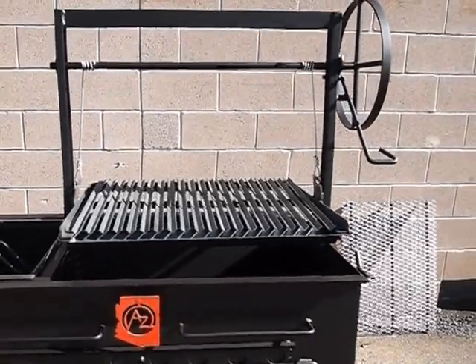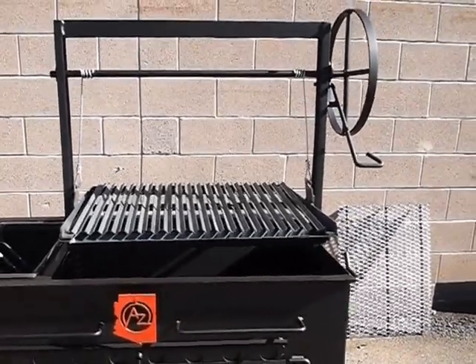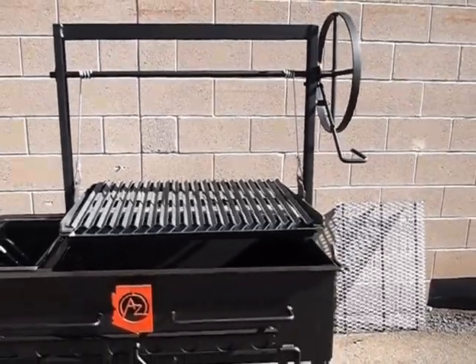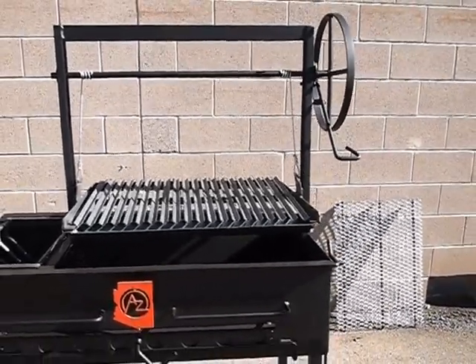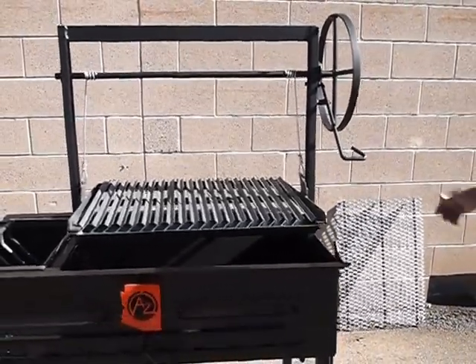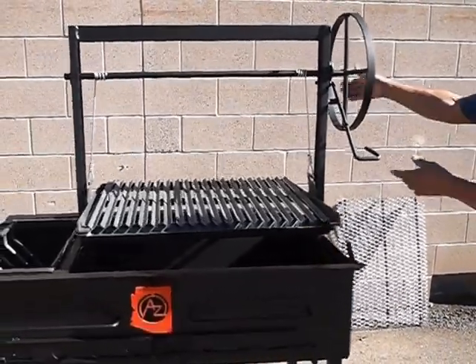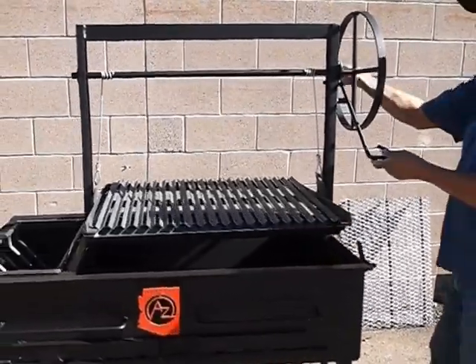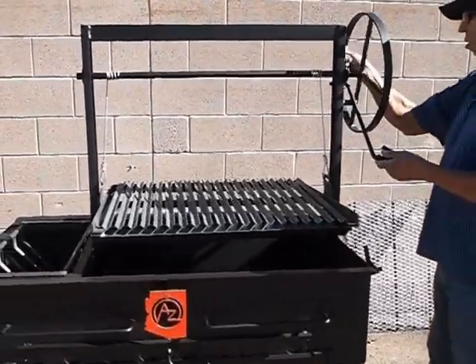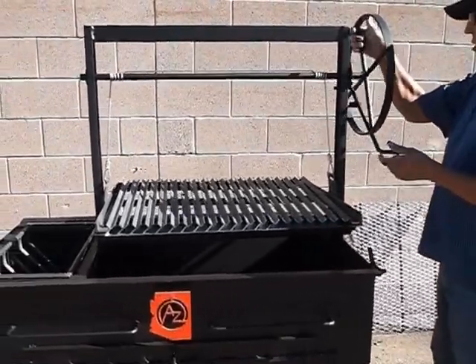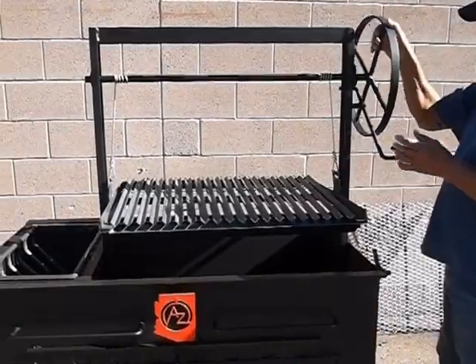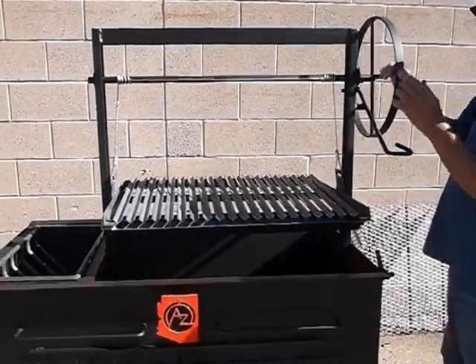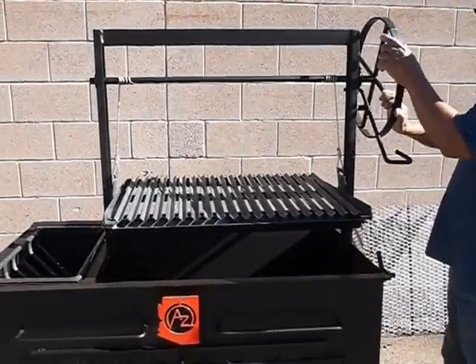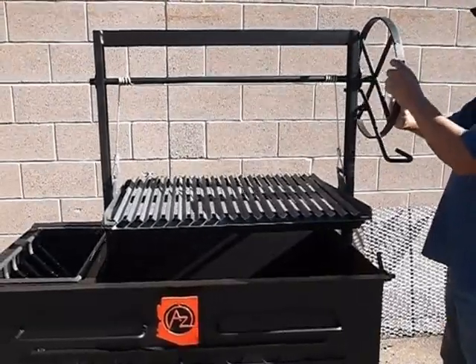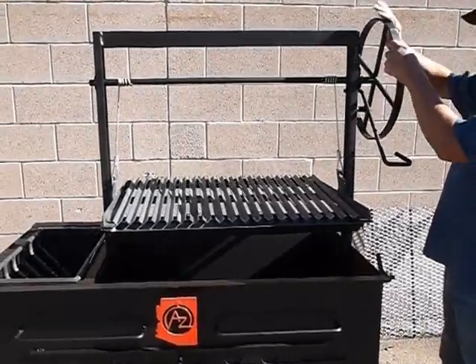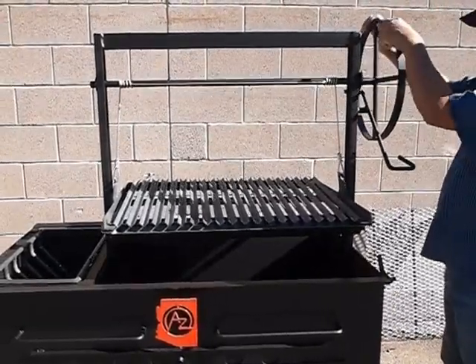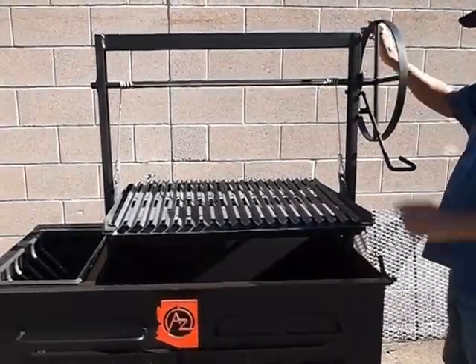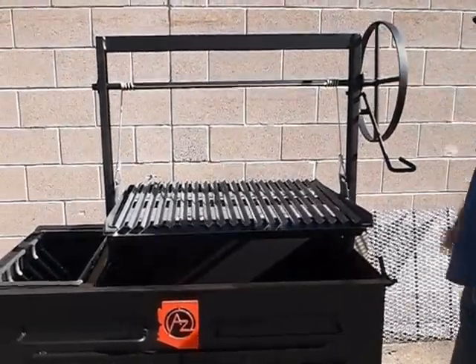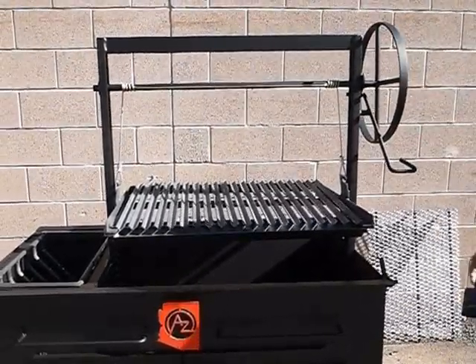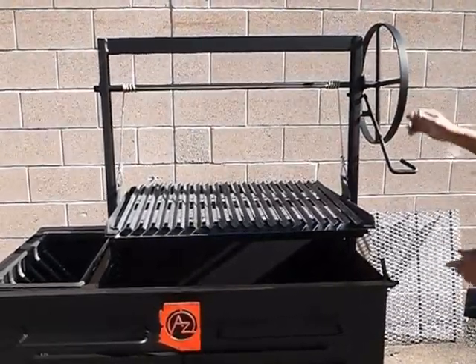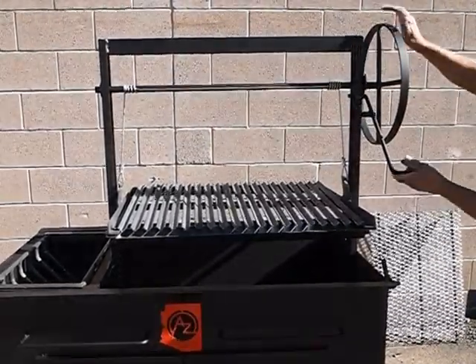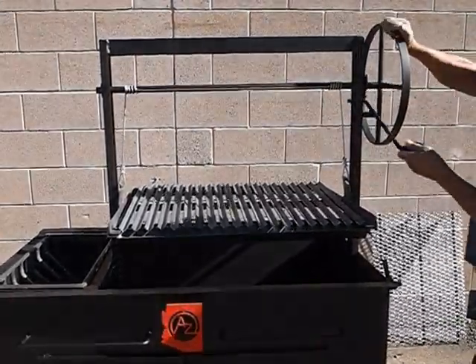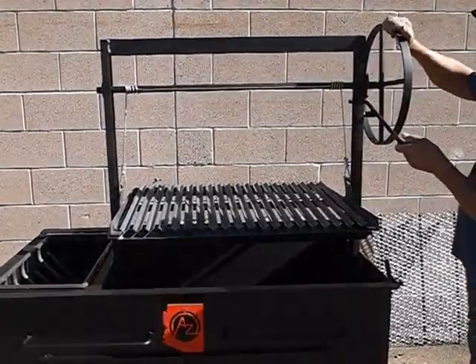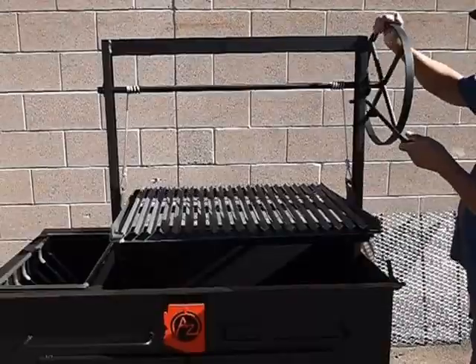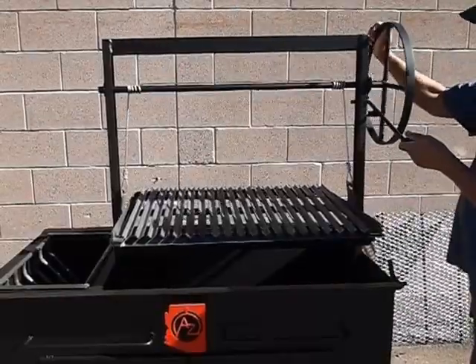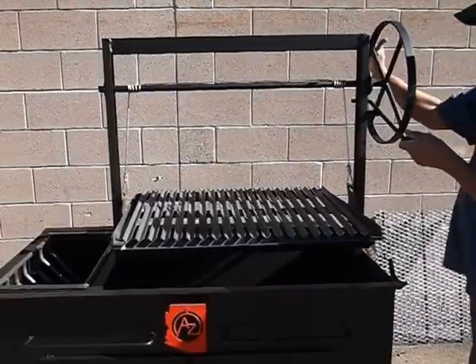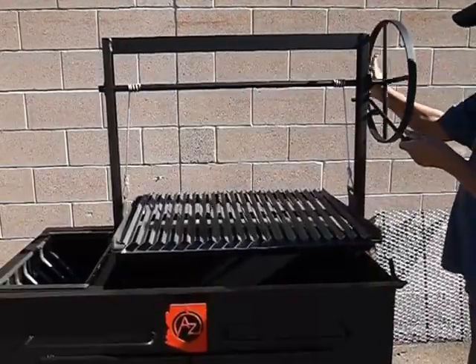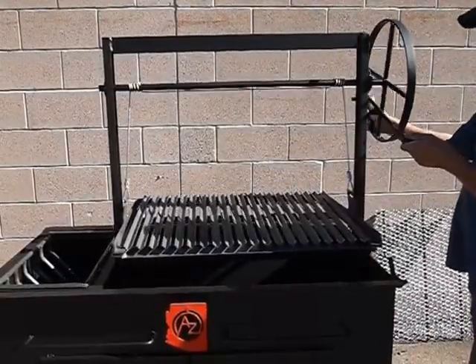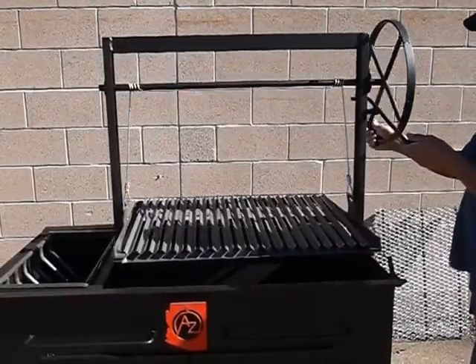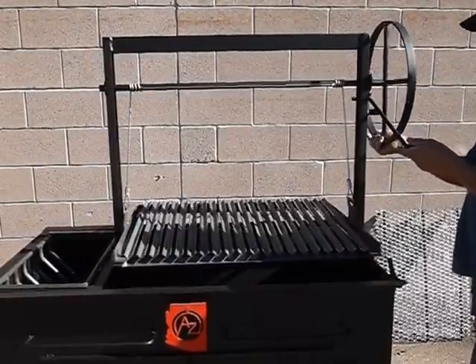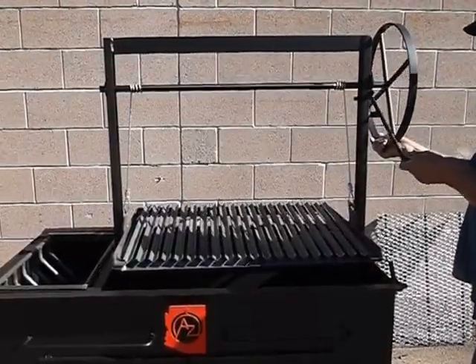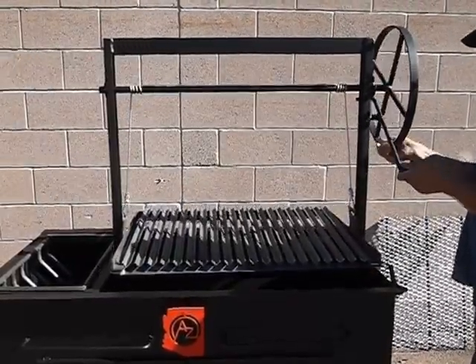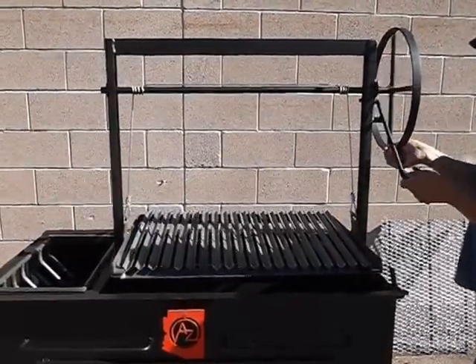We'll show you how the grate goes up and down. Eddie, if you want to elevate it up — and it automatically locks back in place. And Eddie, lower it down just a little bit. There you go, and let it lock back in place.